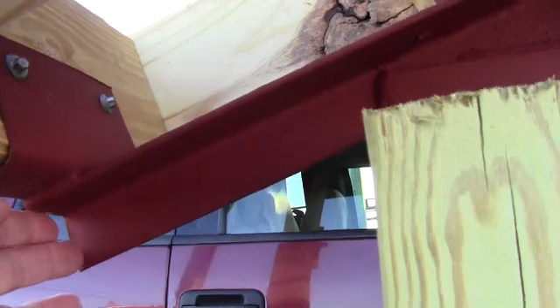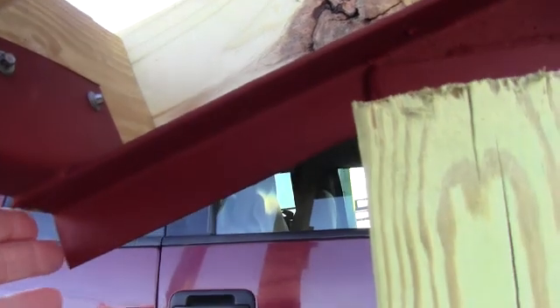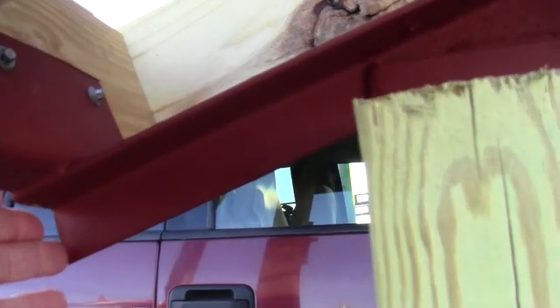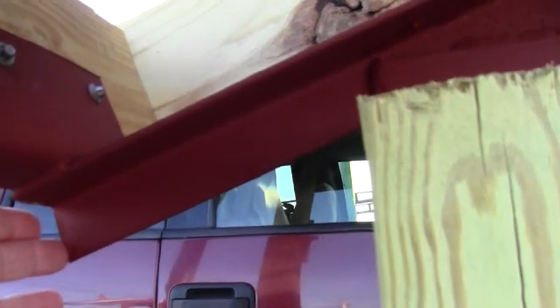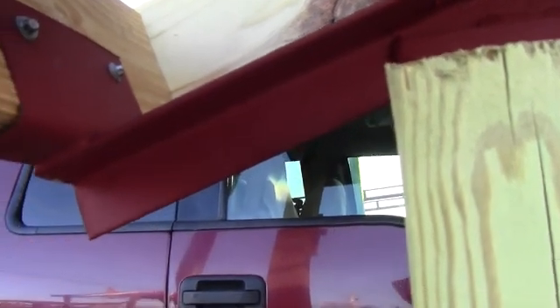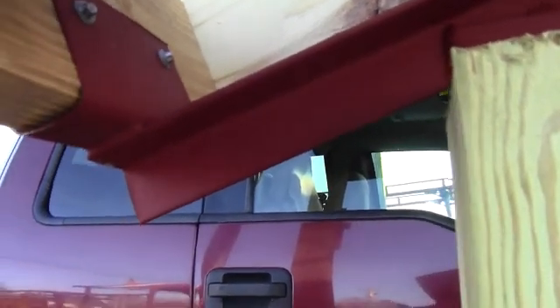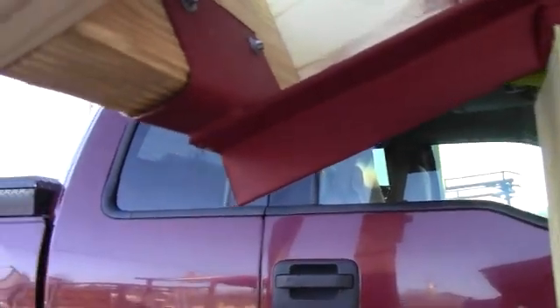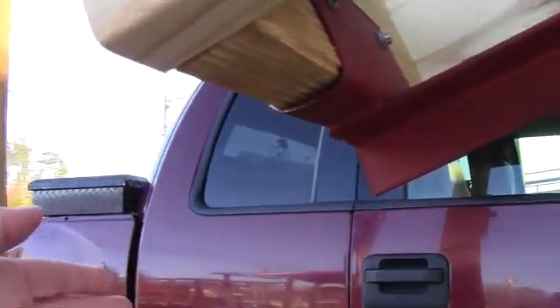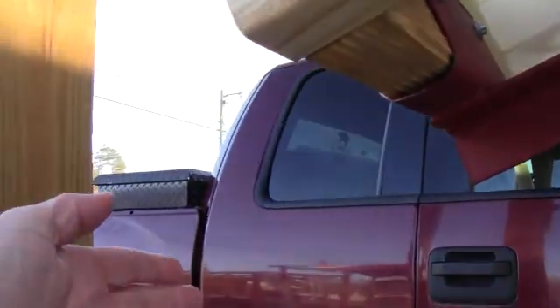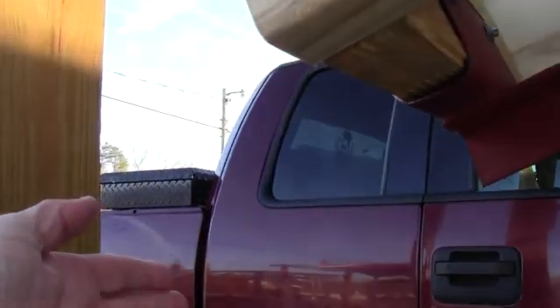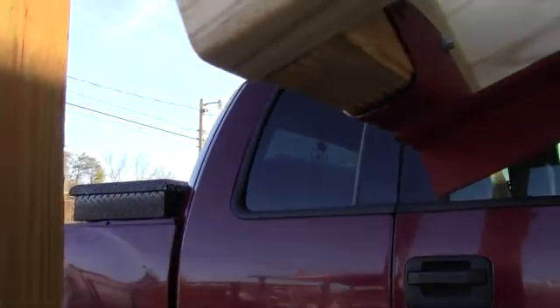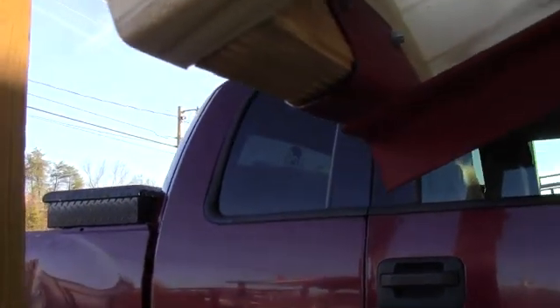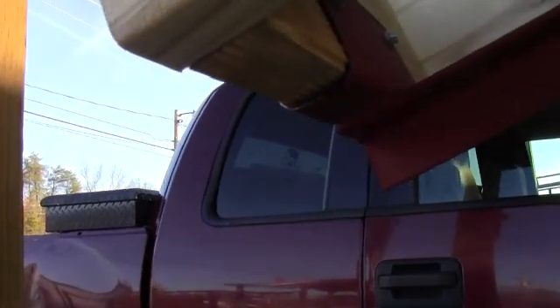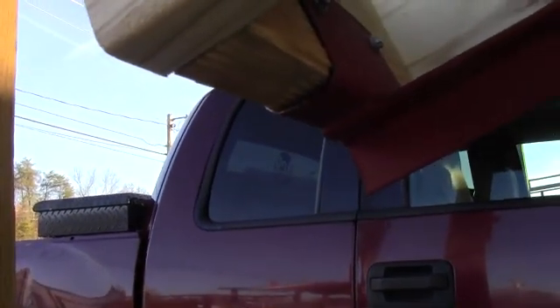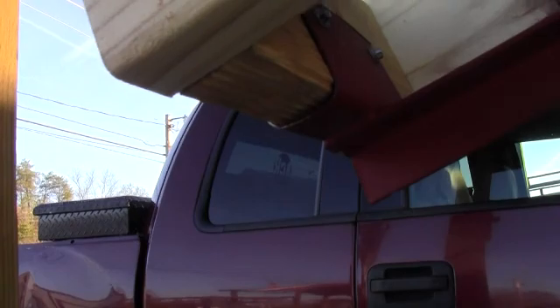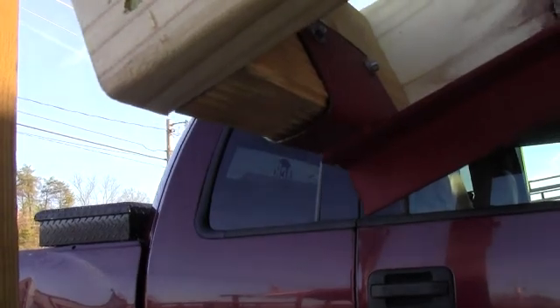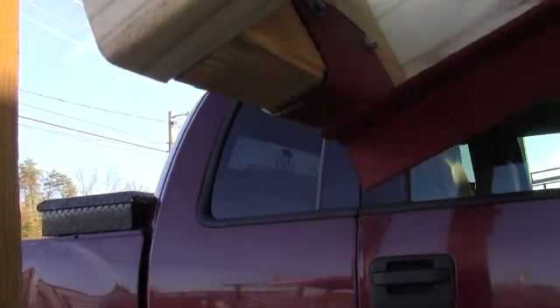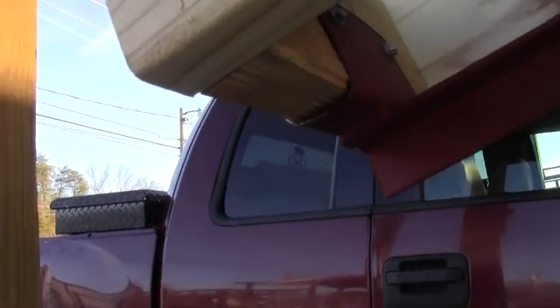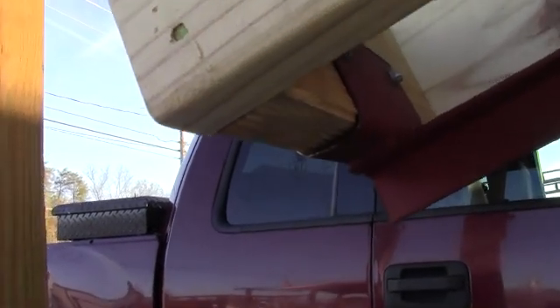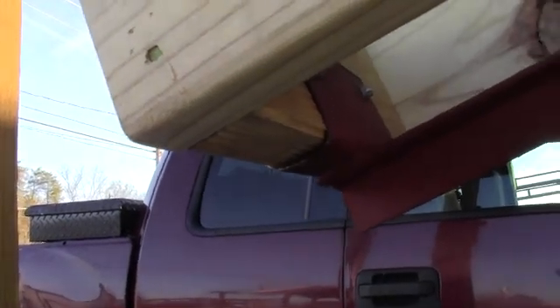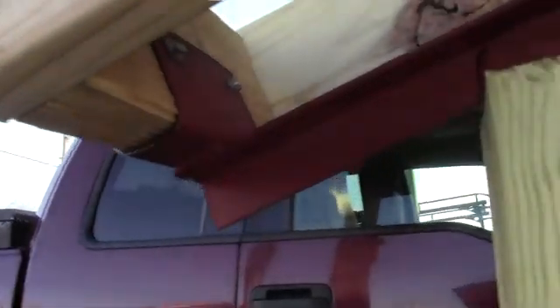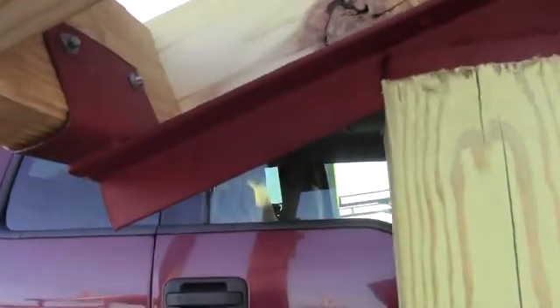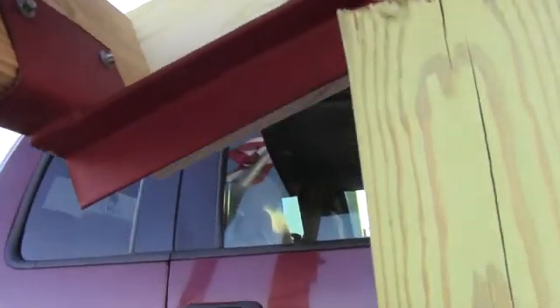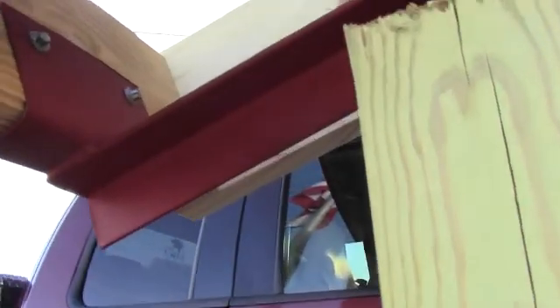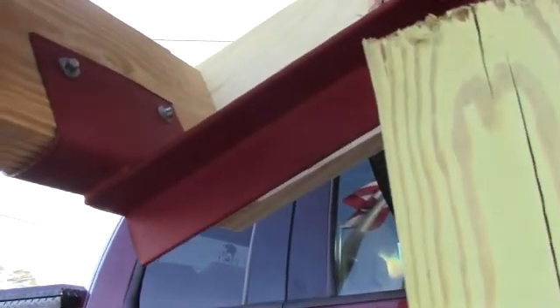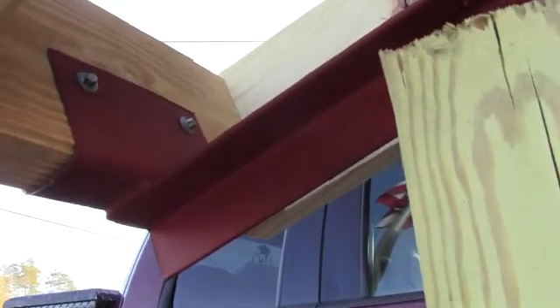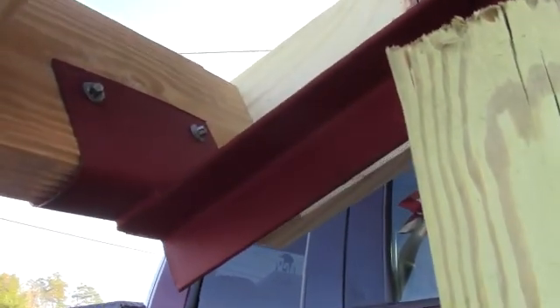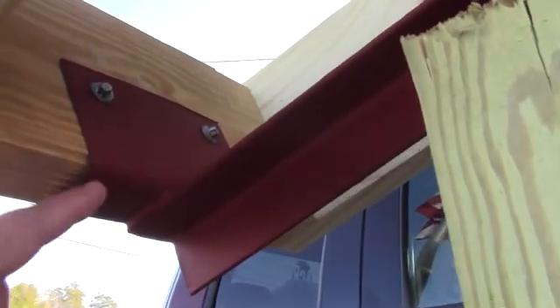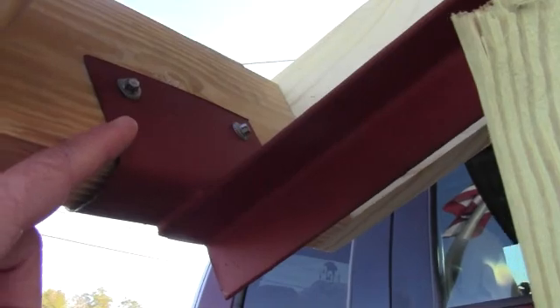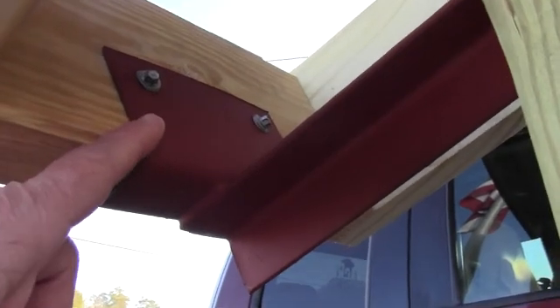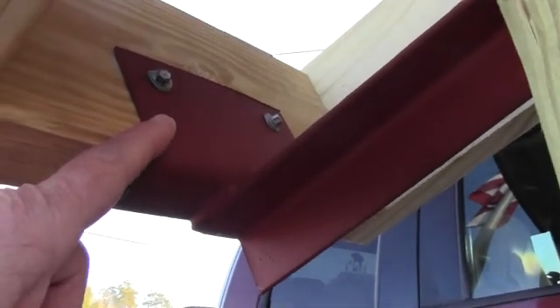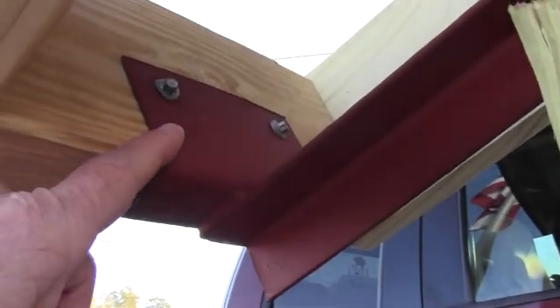So normally on our trusses, it's going to come out here a little bit further than that. It's going to be about 12 to 16 inches according to the size truss that you get. And then I also kind of want to show you how everything is pre-drilled in the cups.